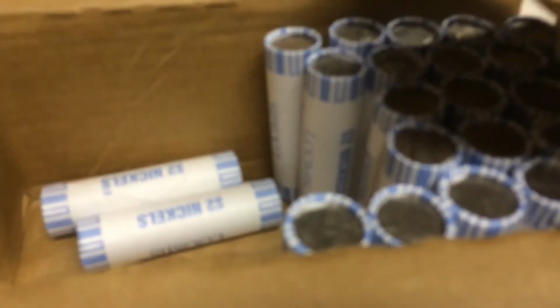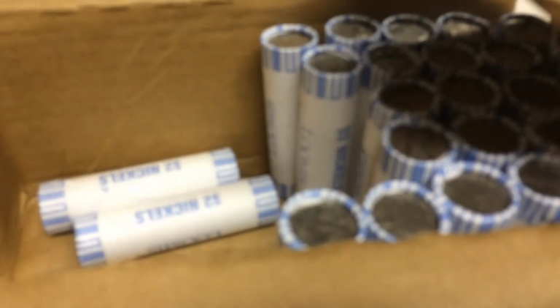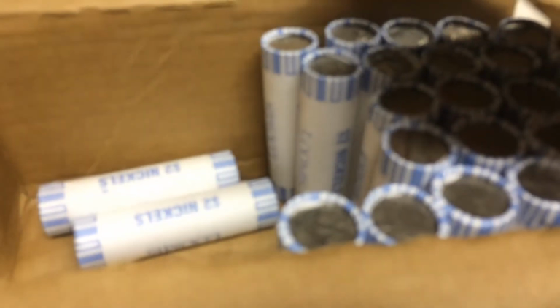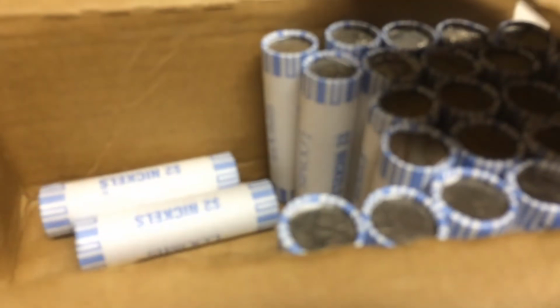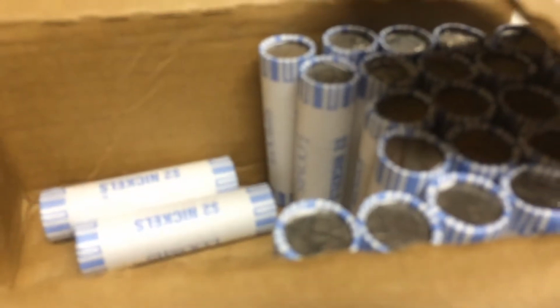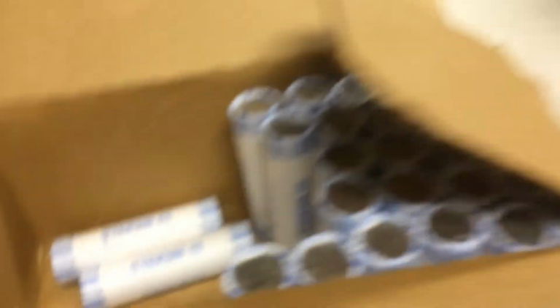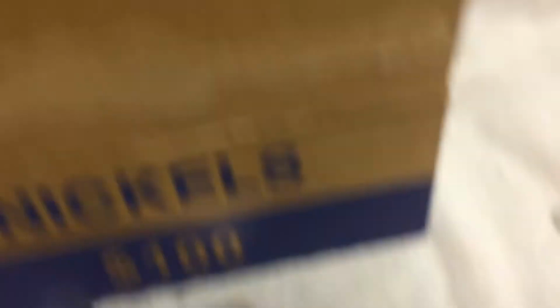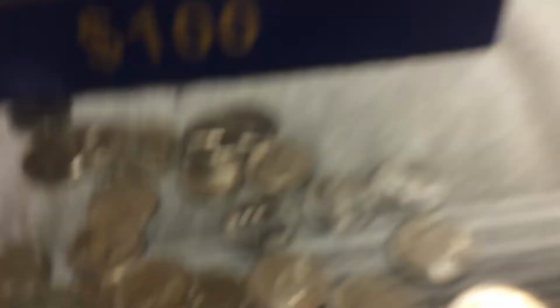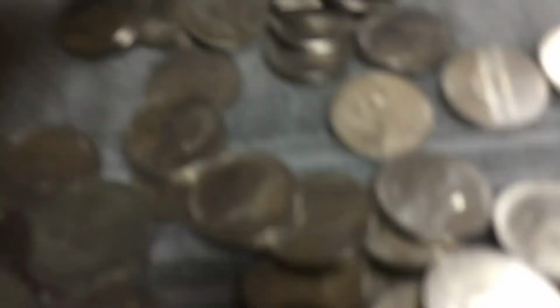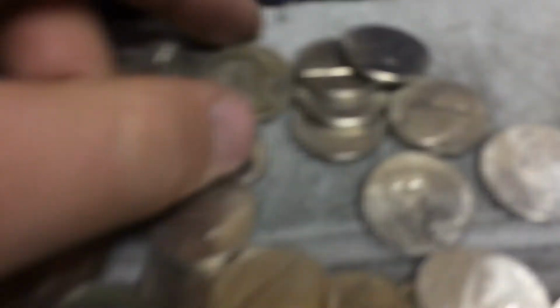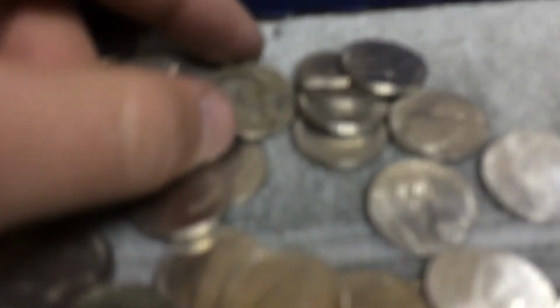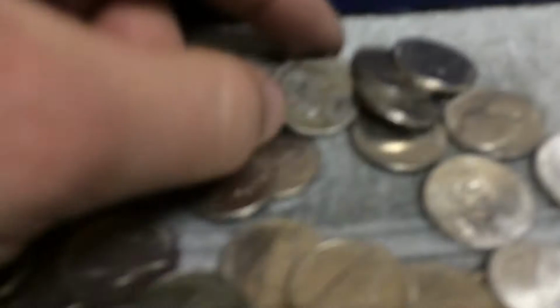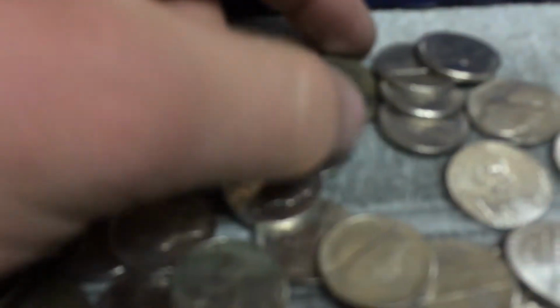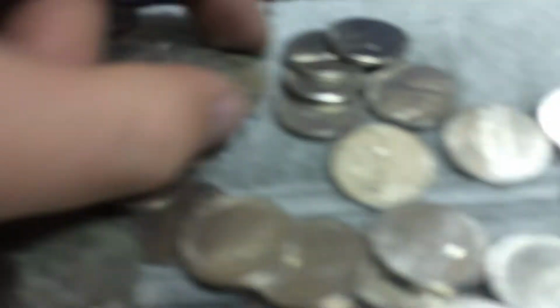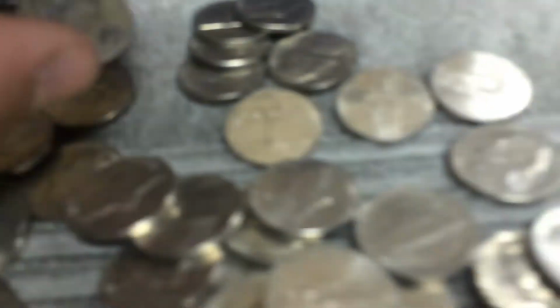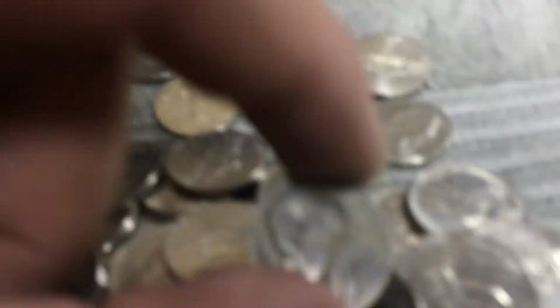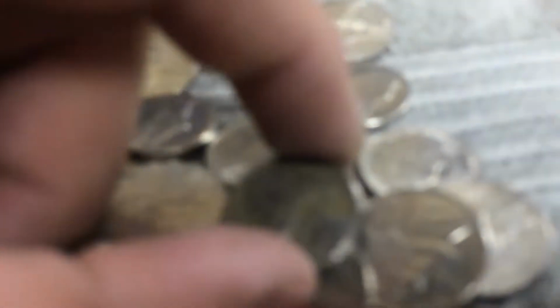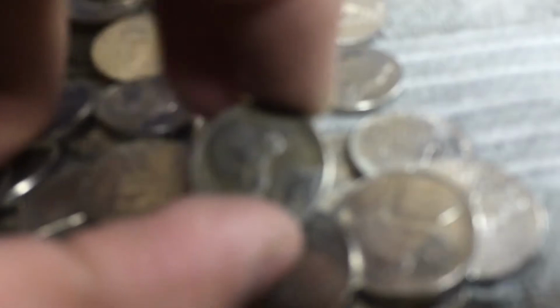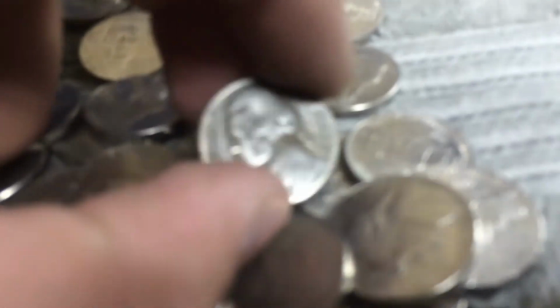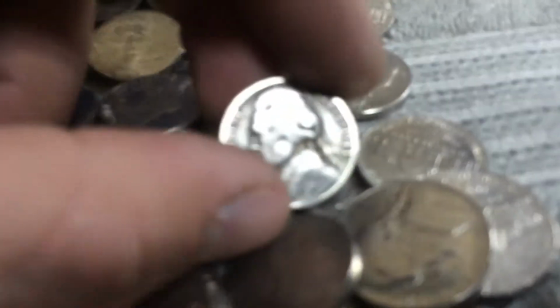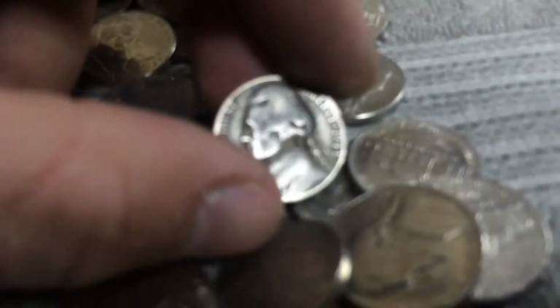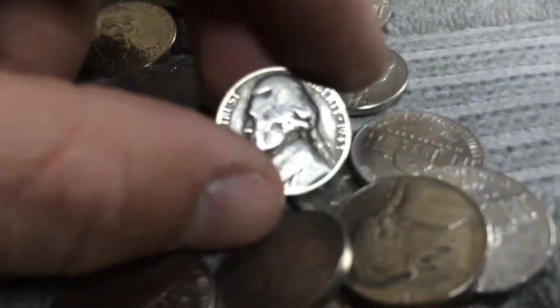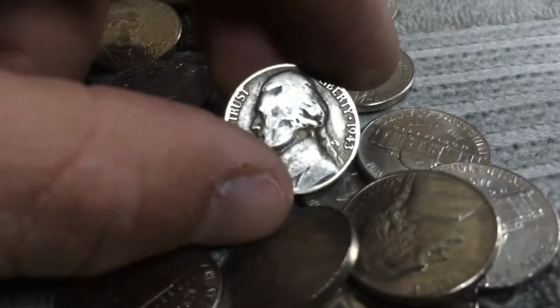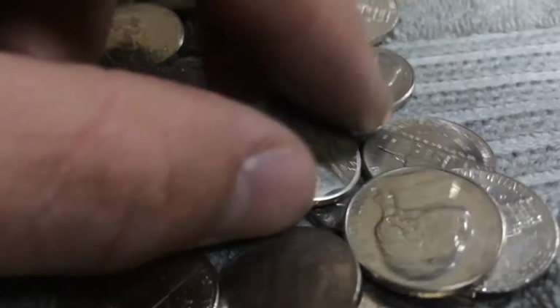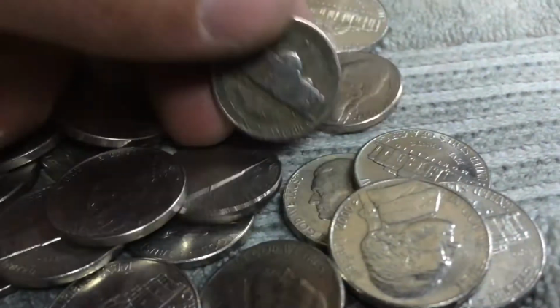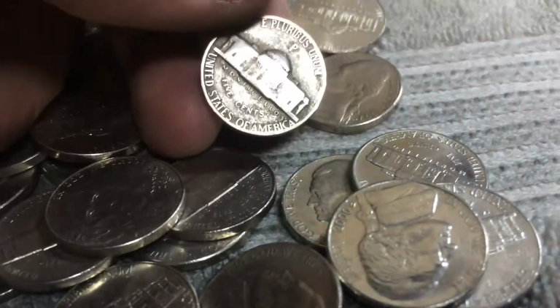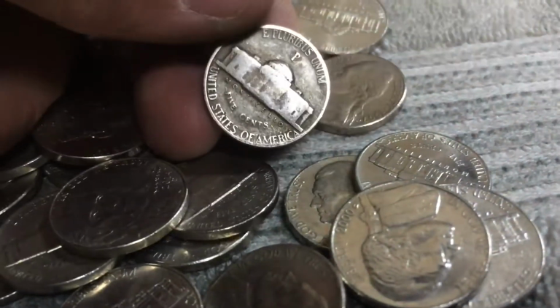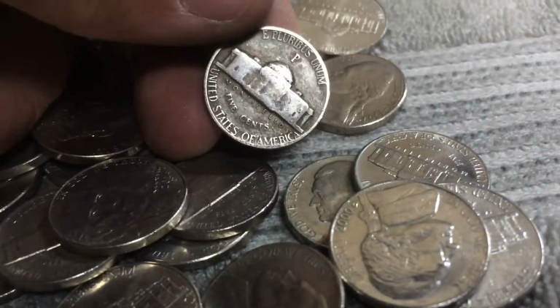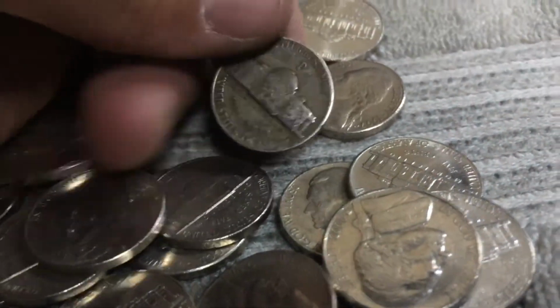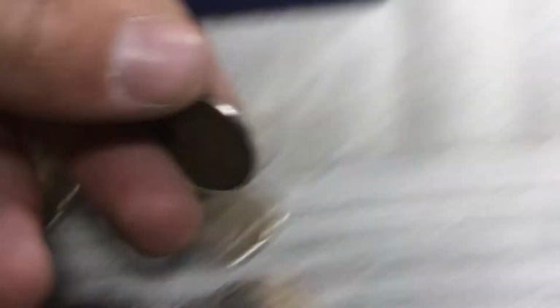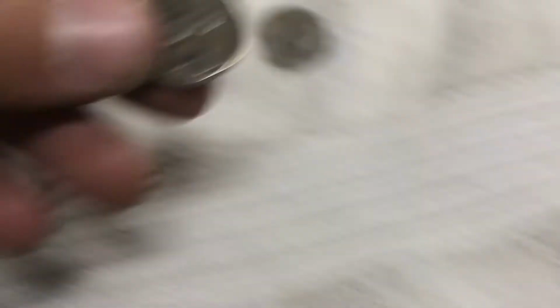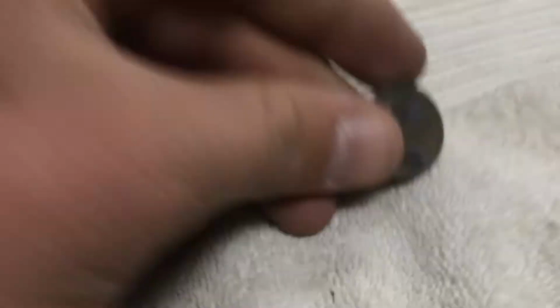We are just under halfway through the box and we got a war nickel right here. 1943P. Awesome.